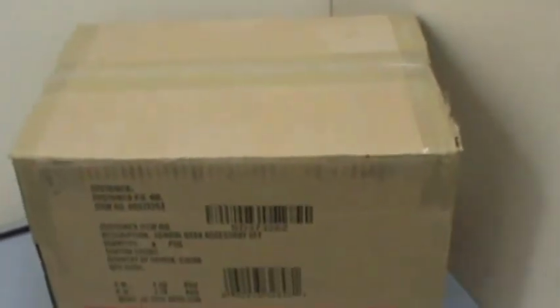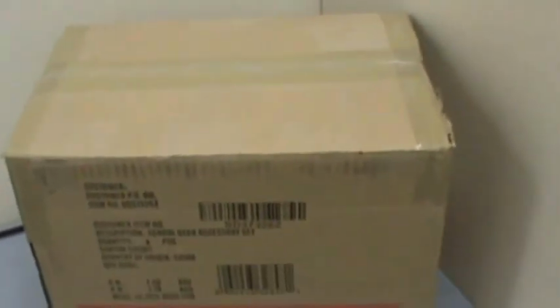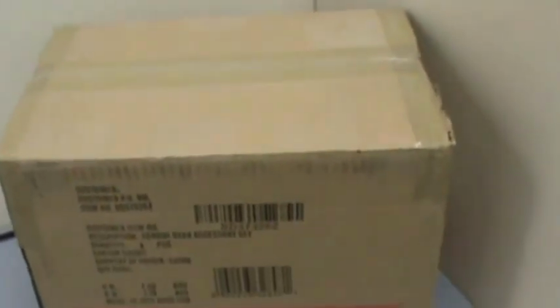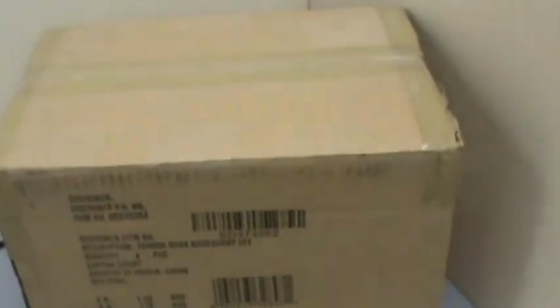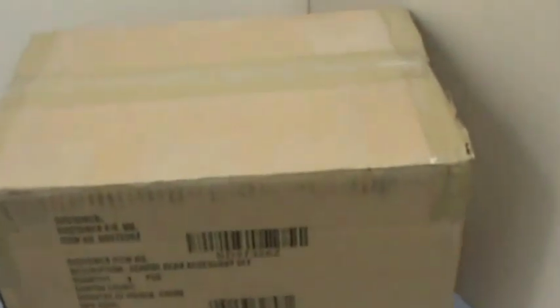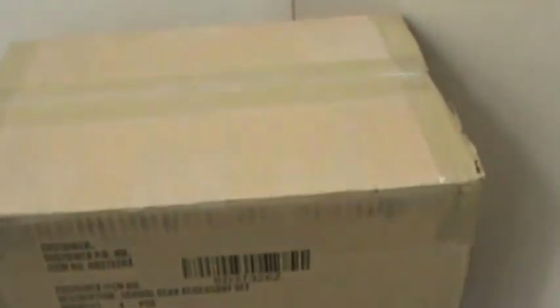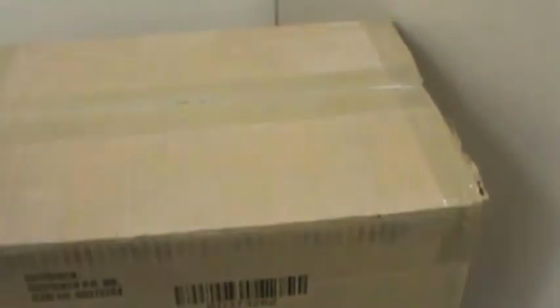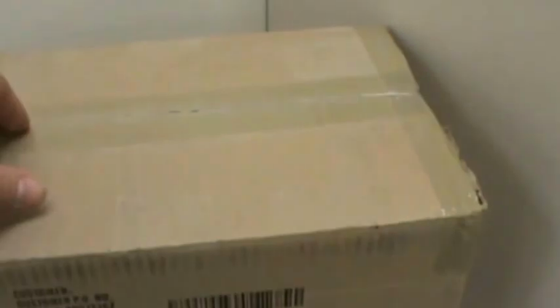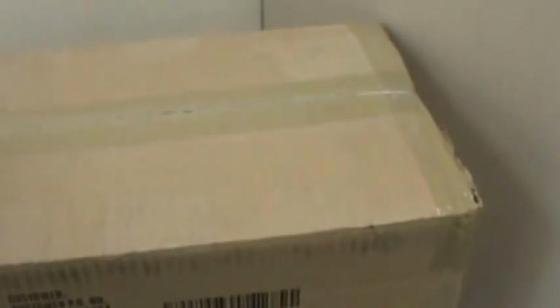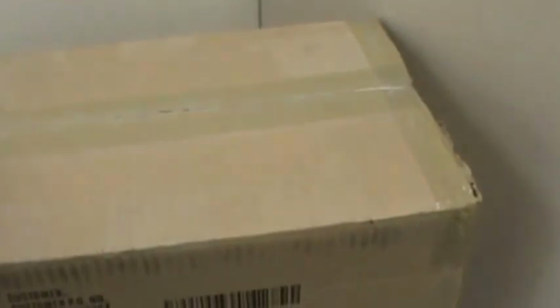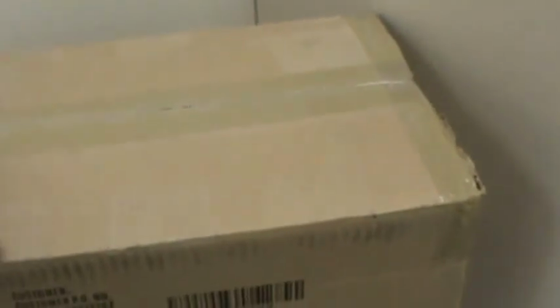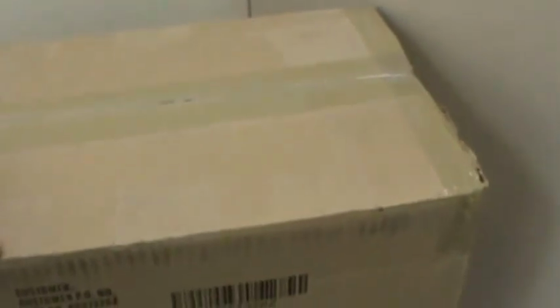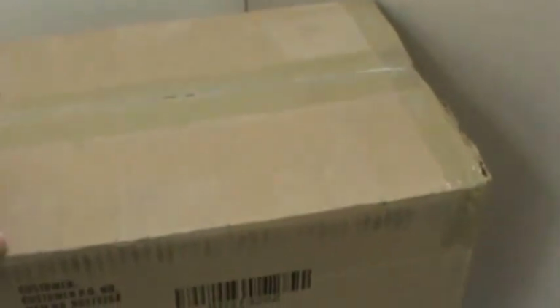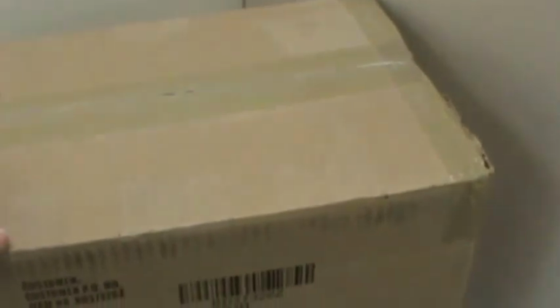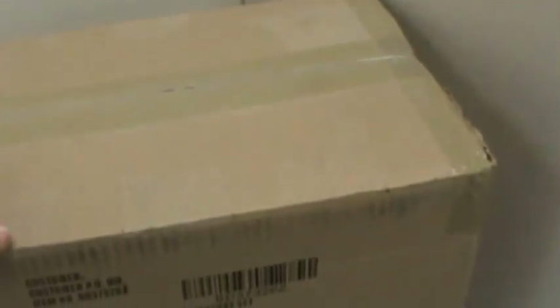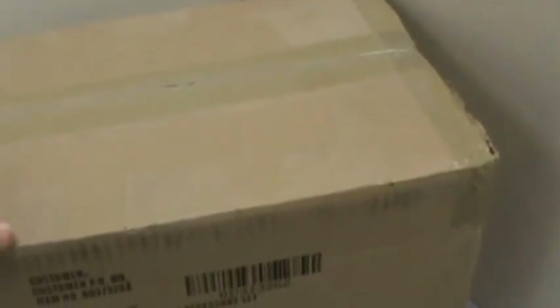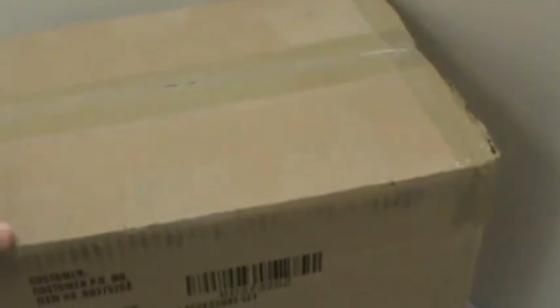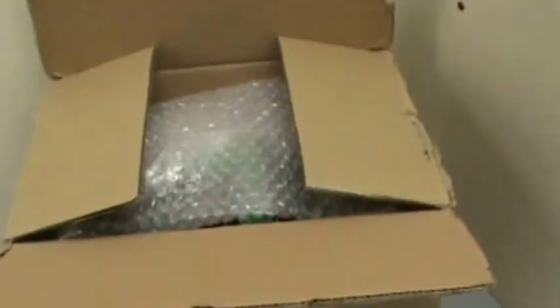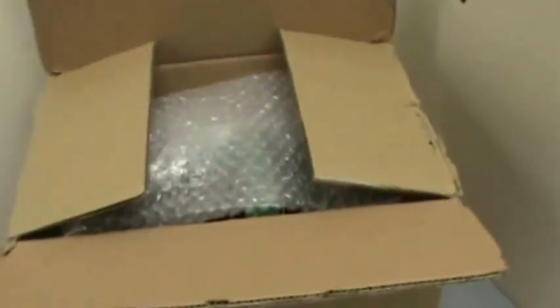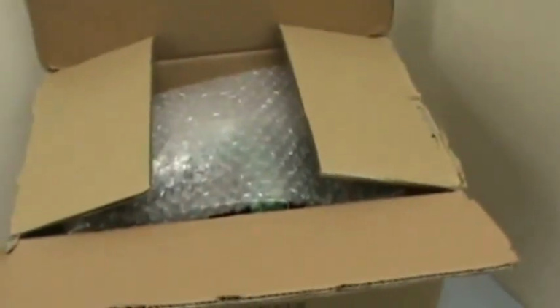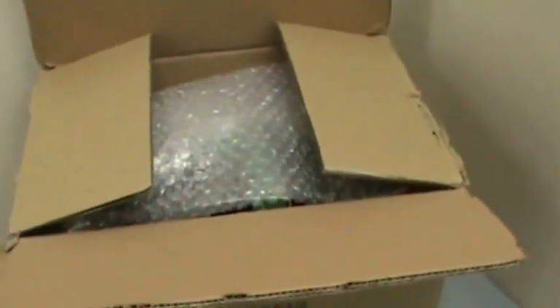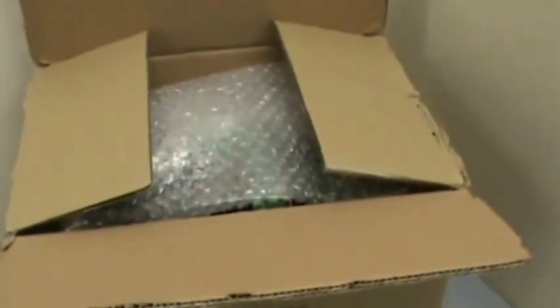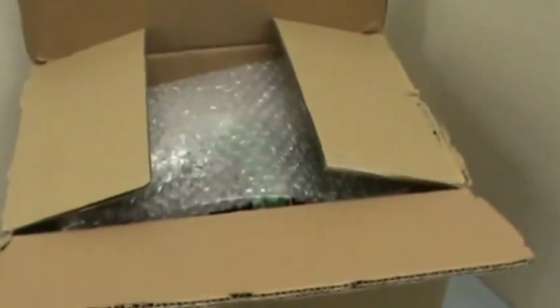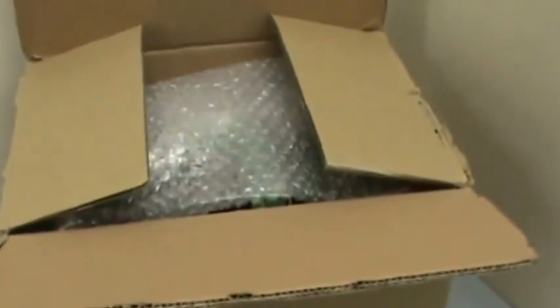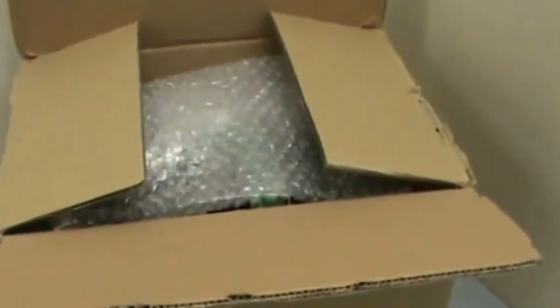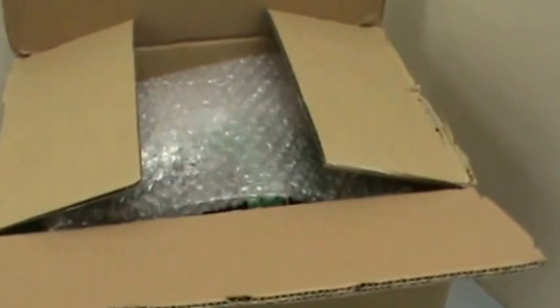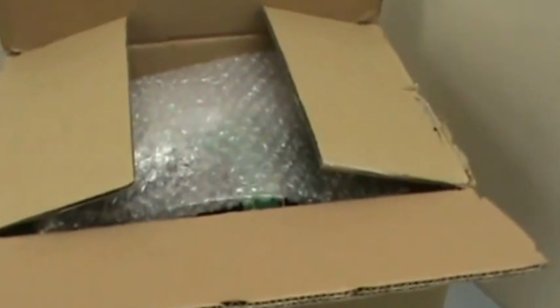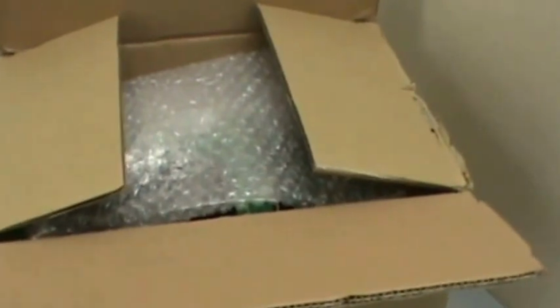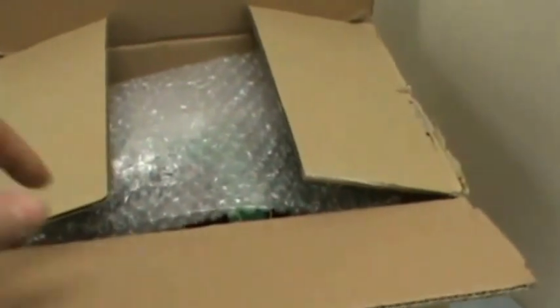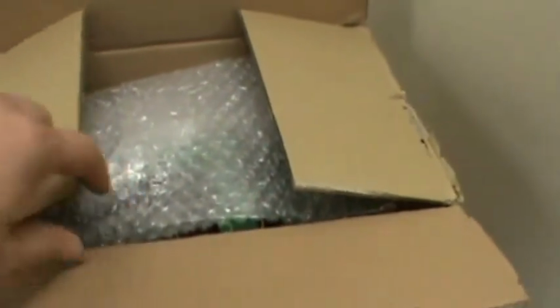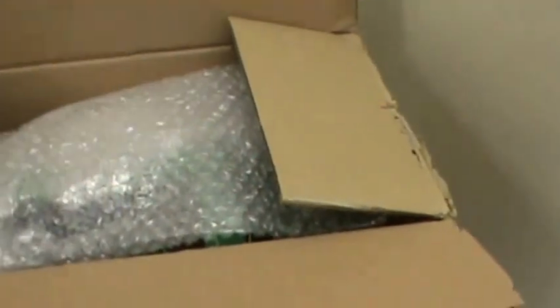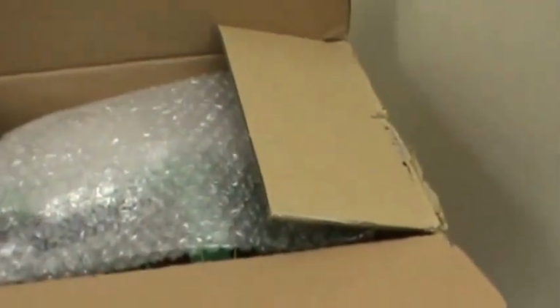So without any further waiting, let's break this open. The box is open. Let's take a look inside.